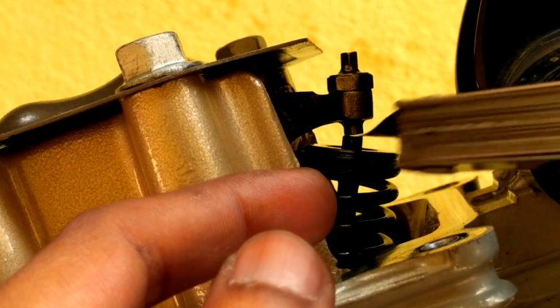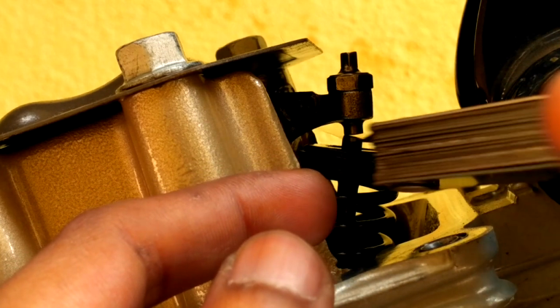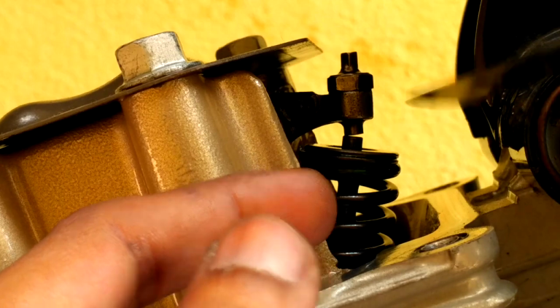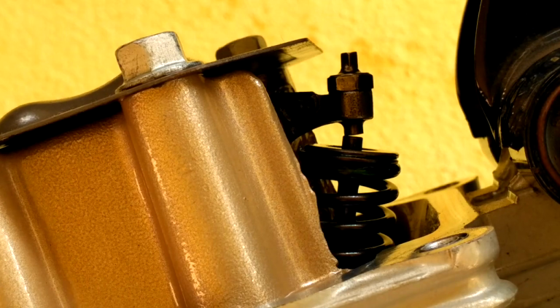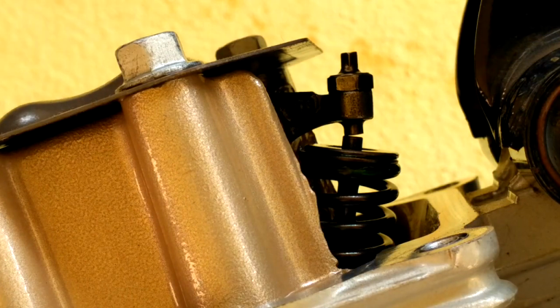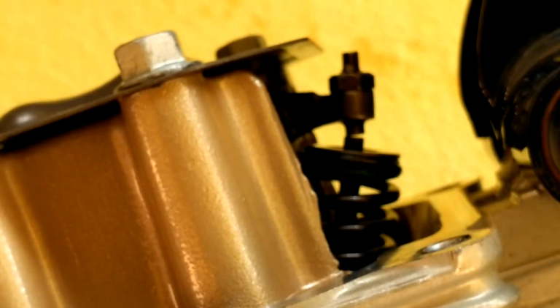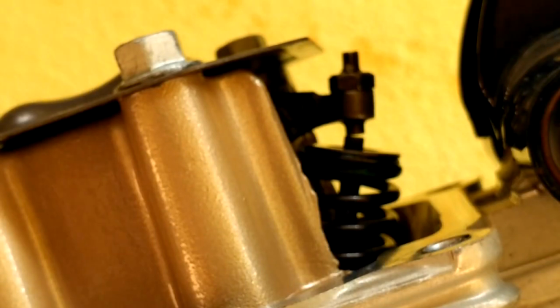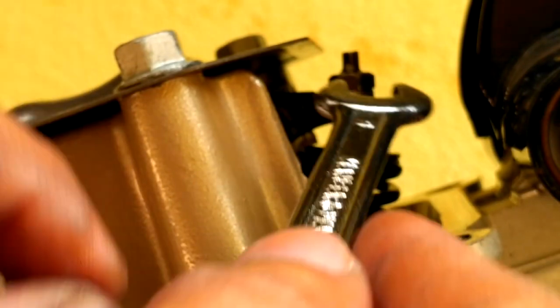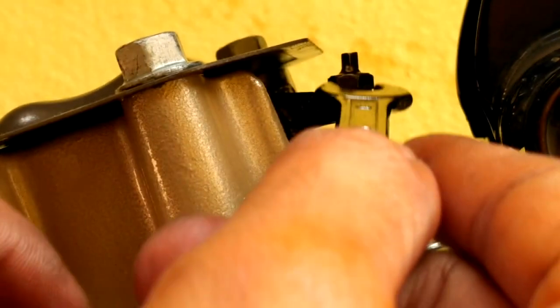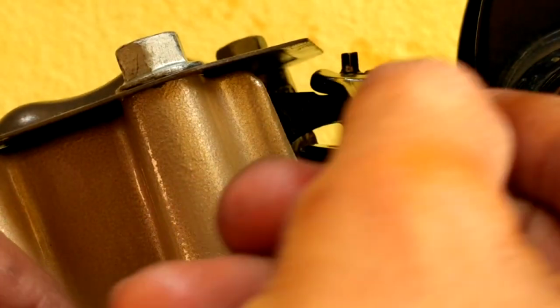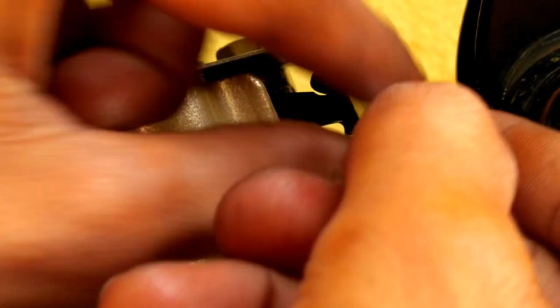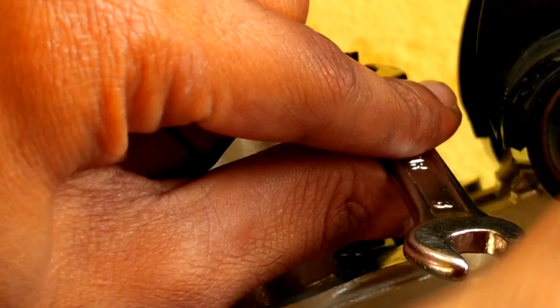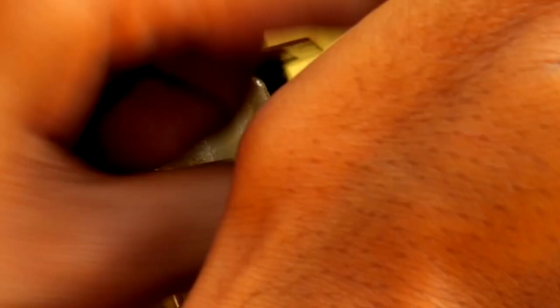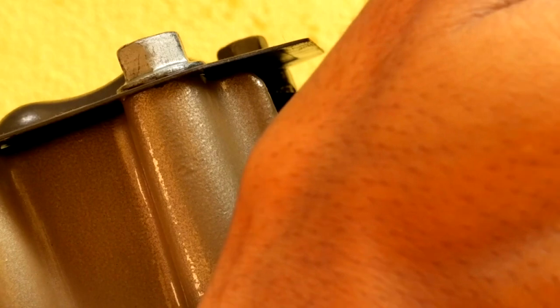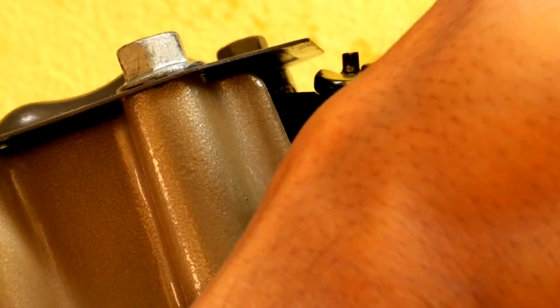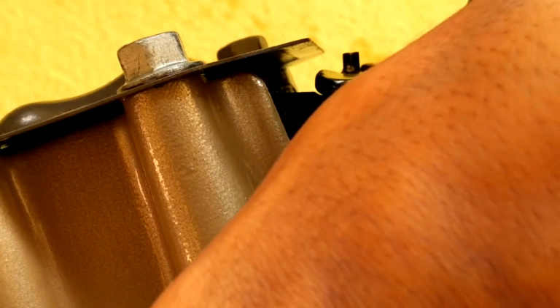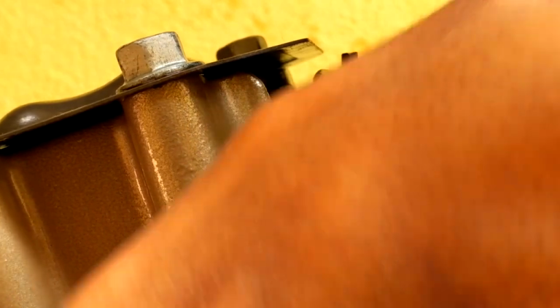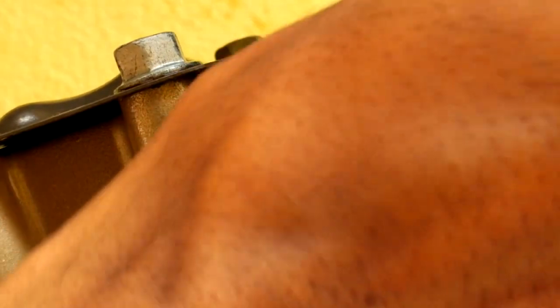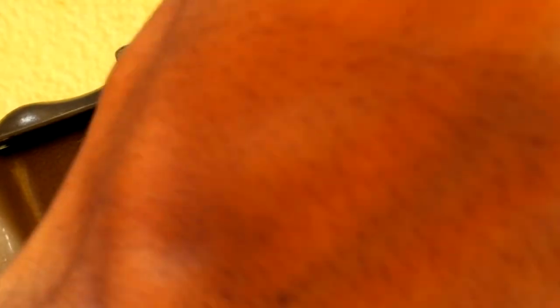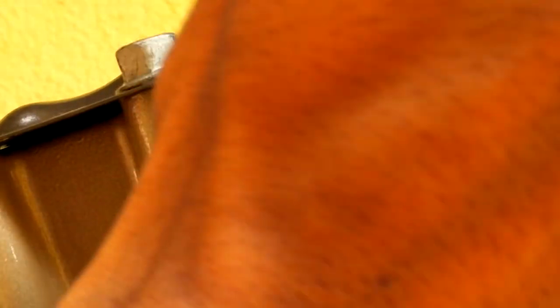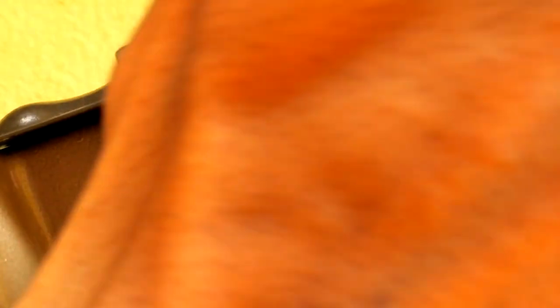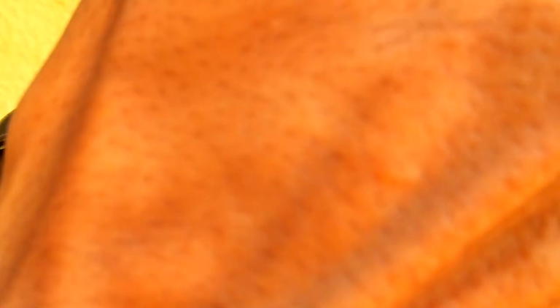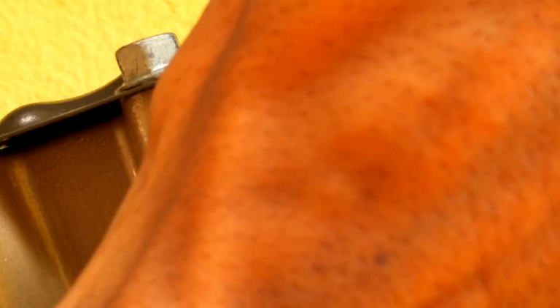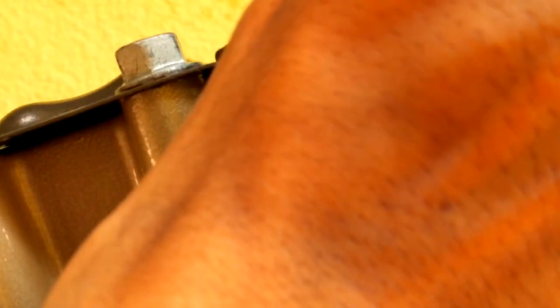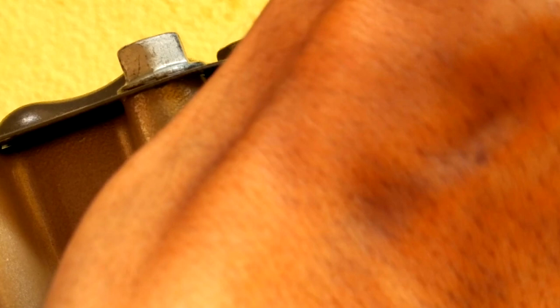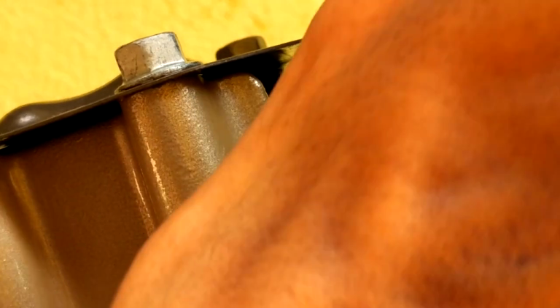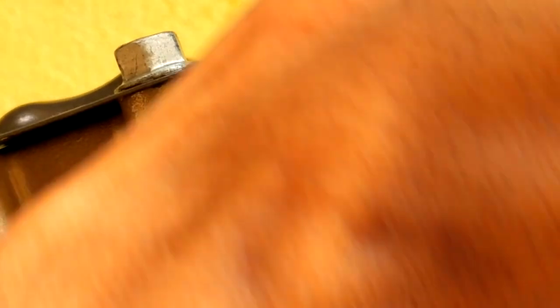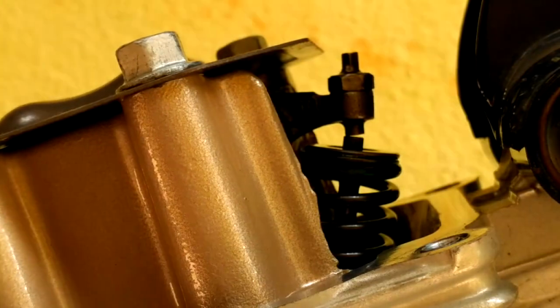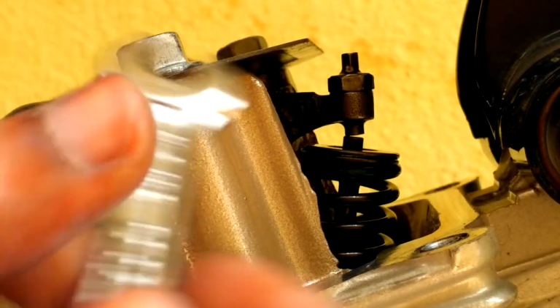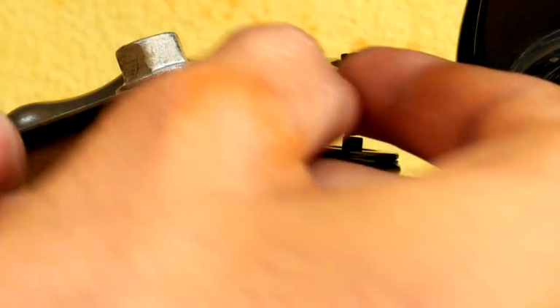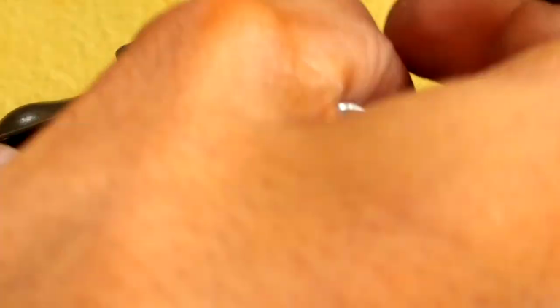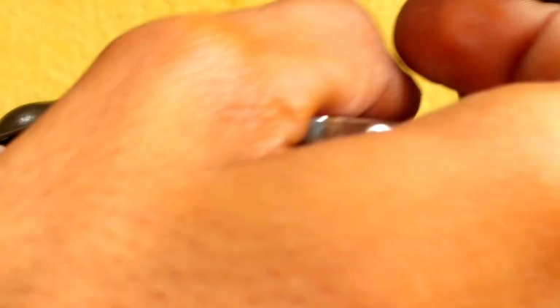Now this is sliding without any friction, so we need to decrease the gap by loosening the lock nut and adjusting the tappet, then check with the 0.05 mm gauge again and tighten the lock nut.